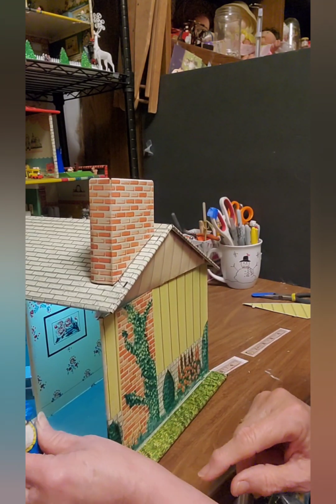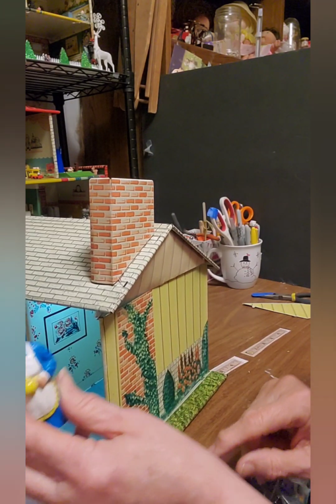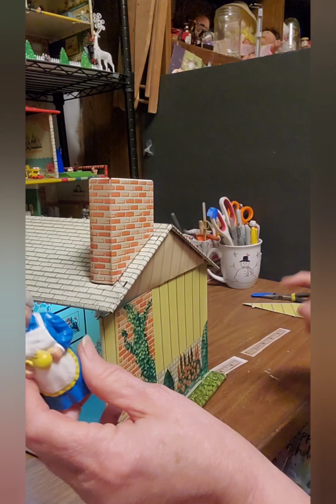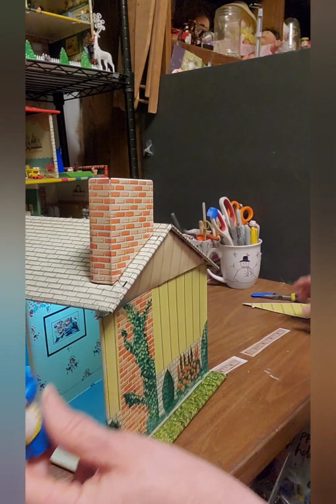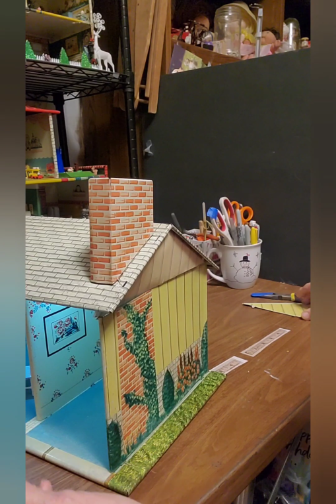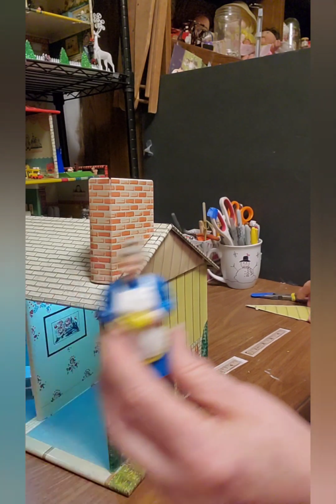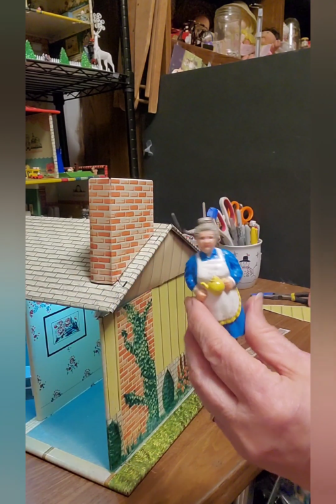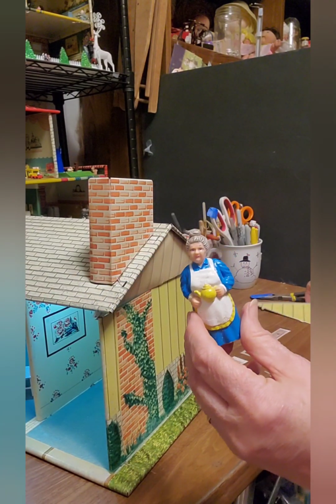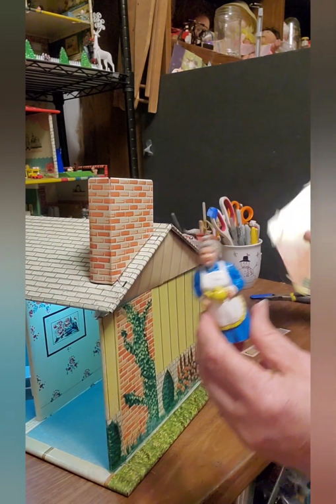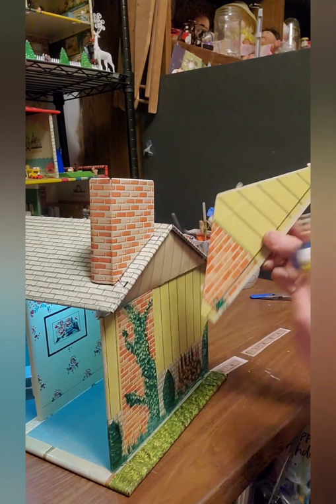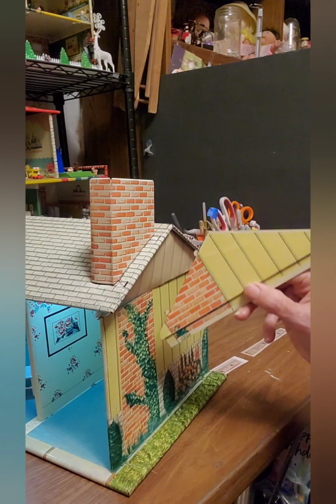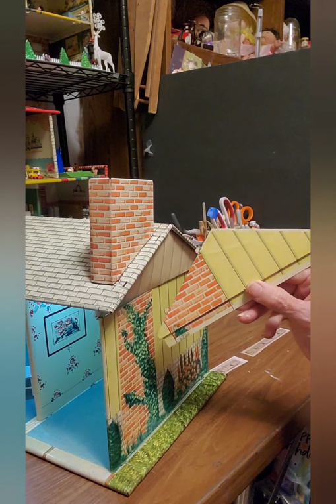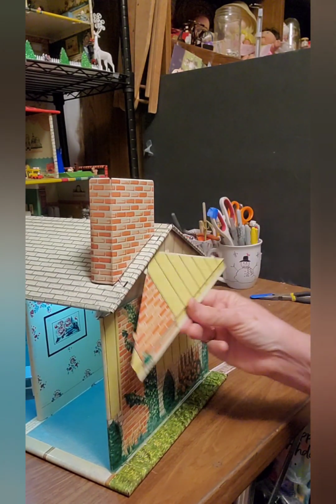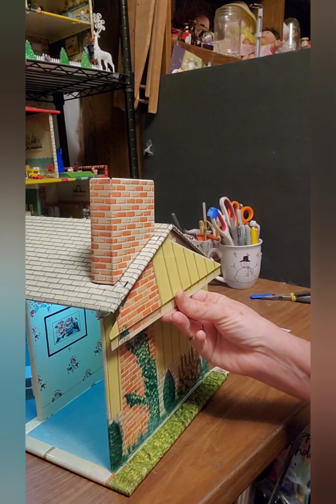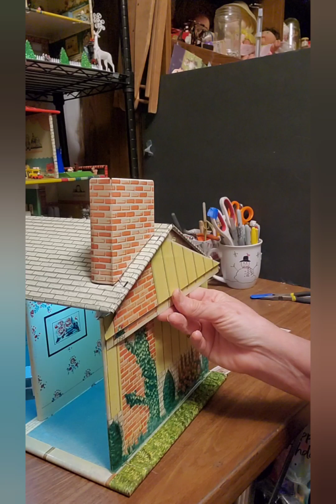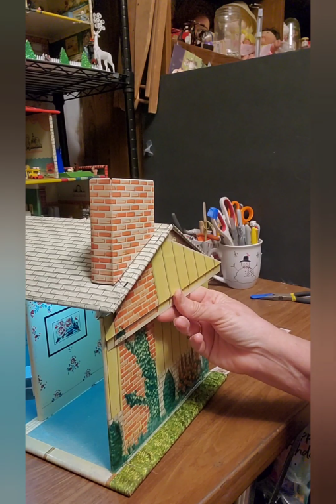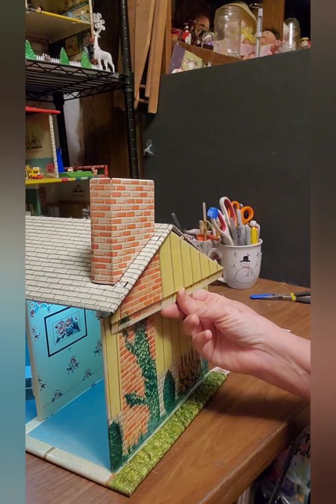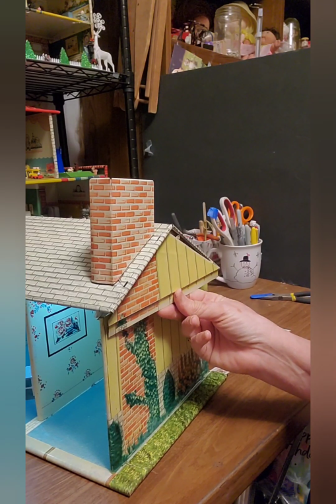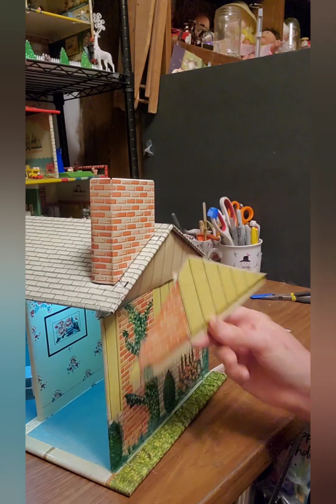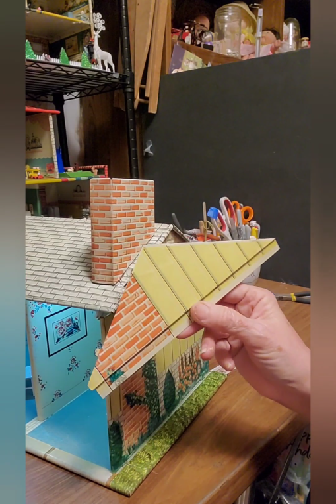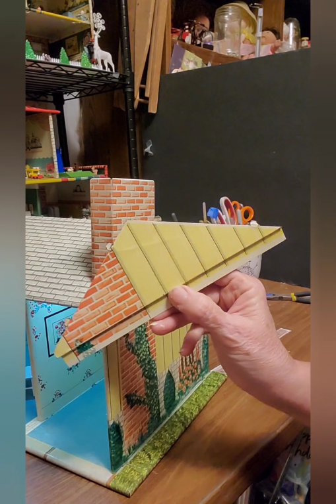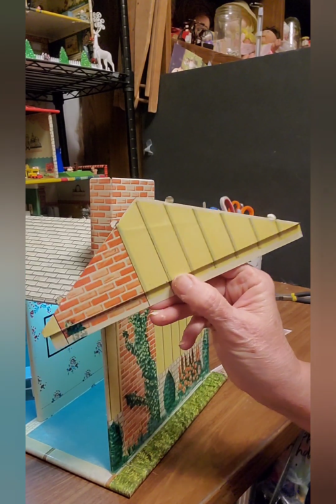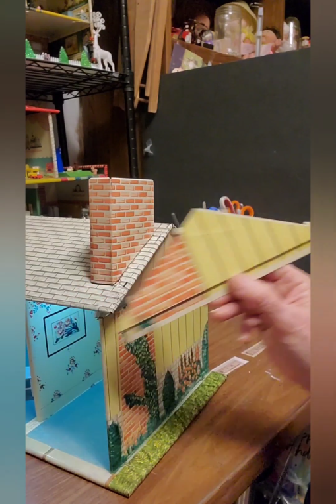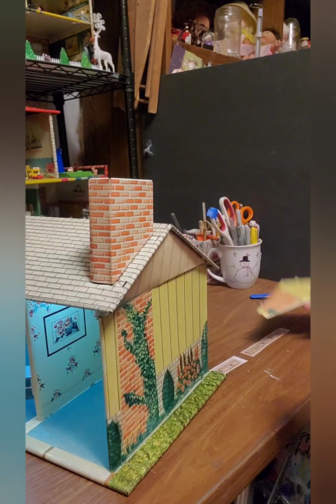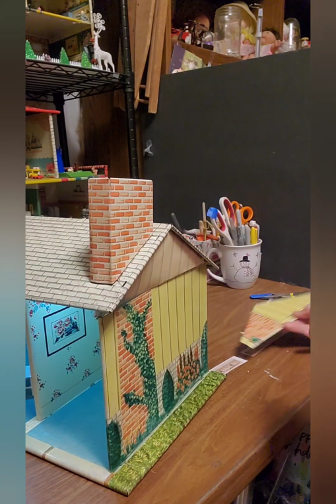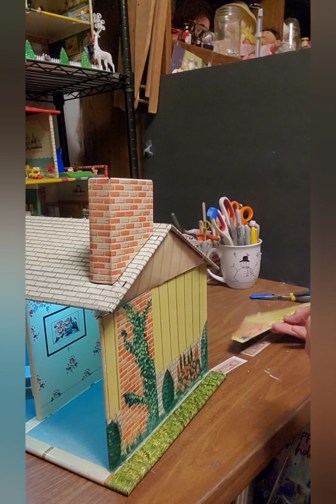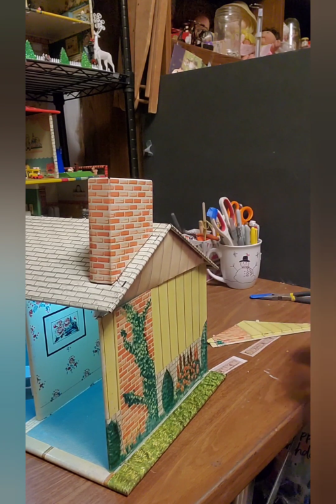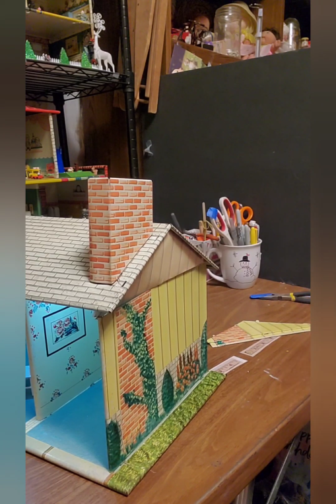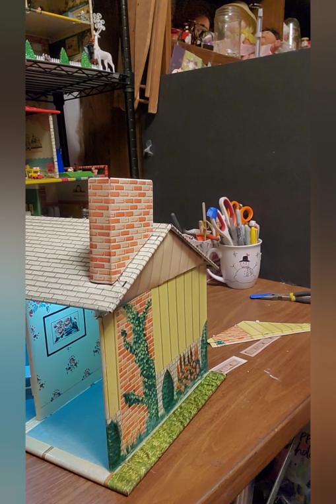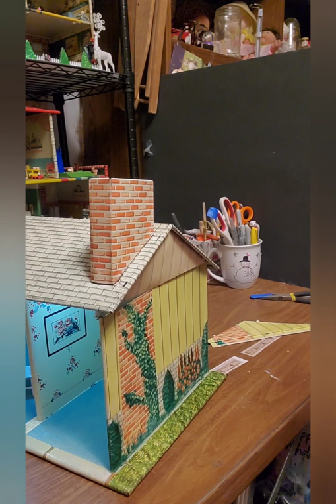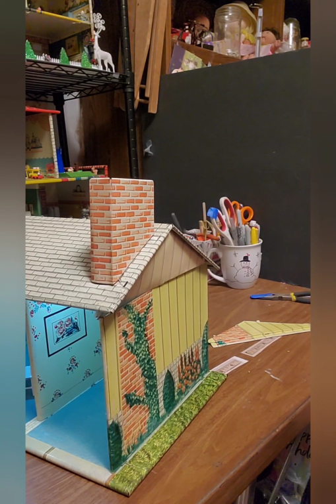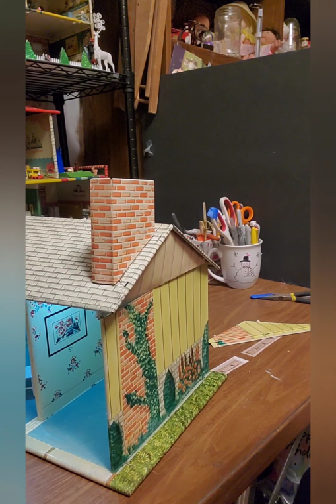But going through stuff, Grandma I think helped me find it and I located the piece that's supposed to go in there. So let's get that replaced so this house will be just perfect again — complete and in shape.